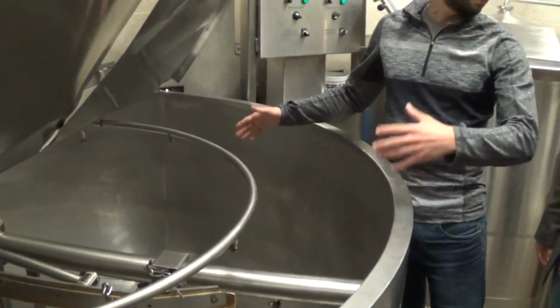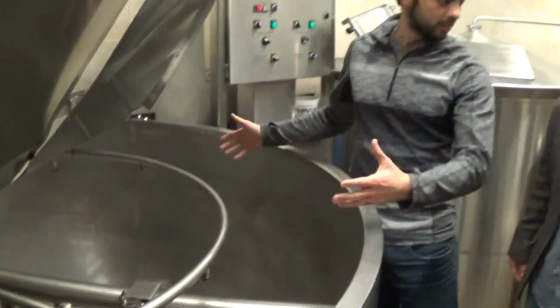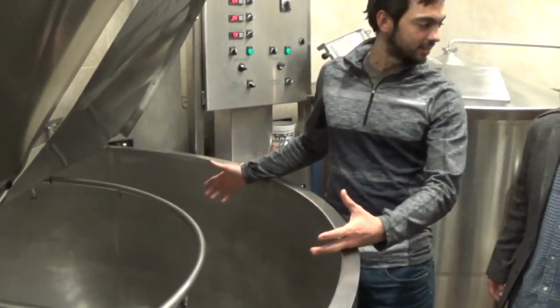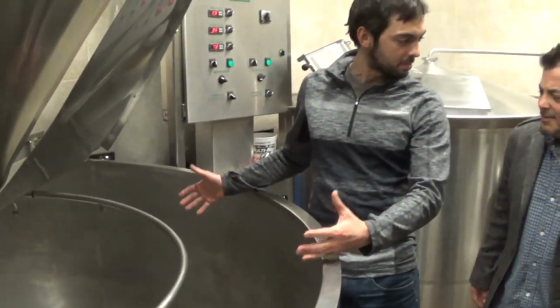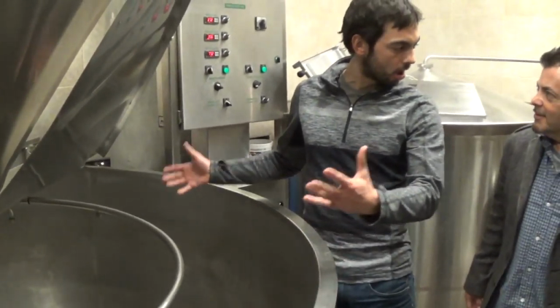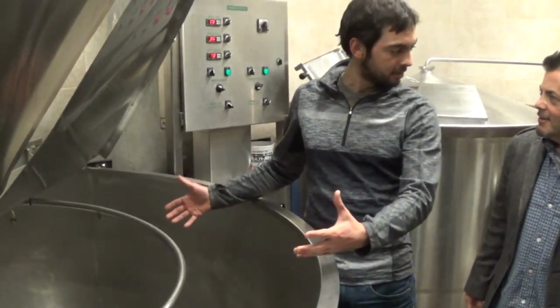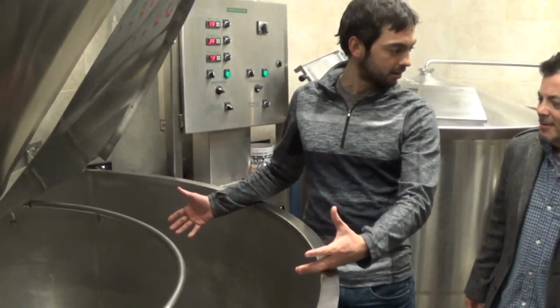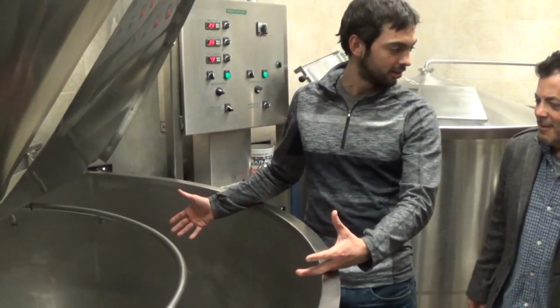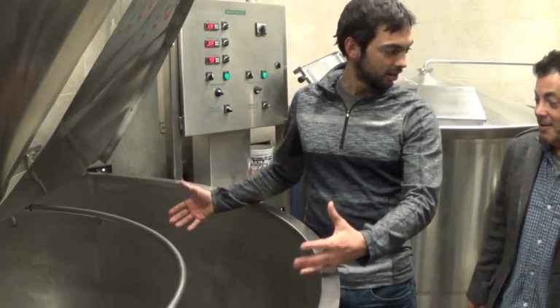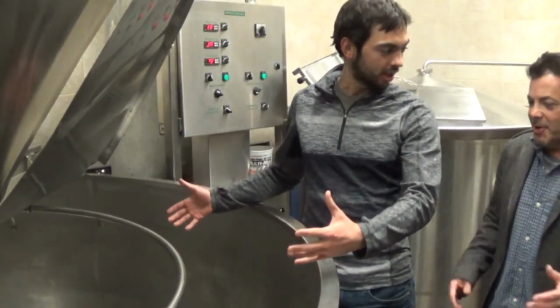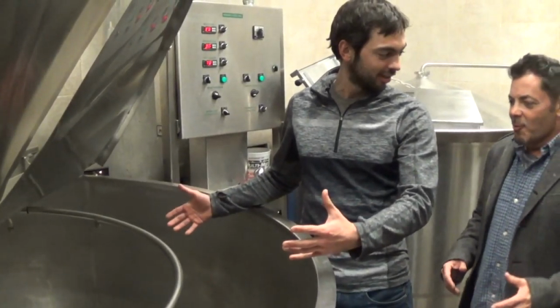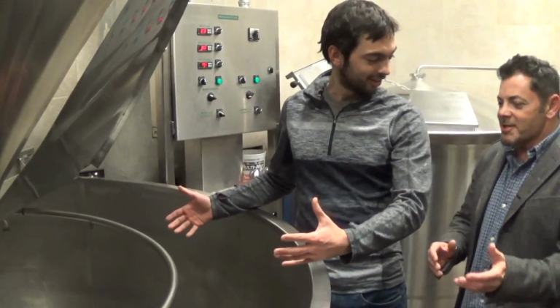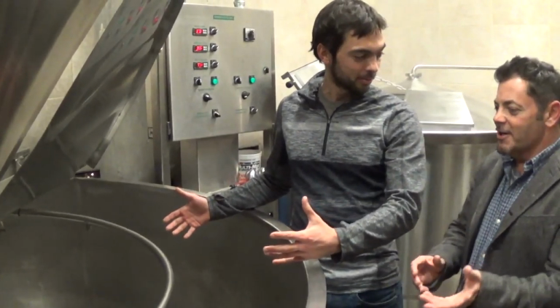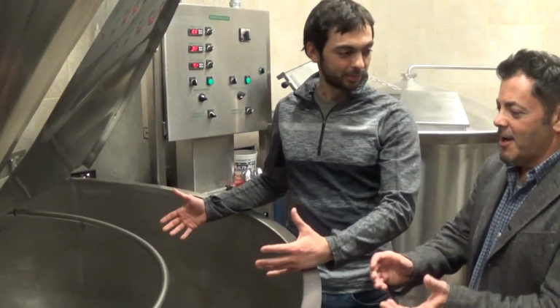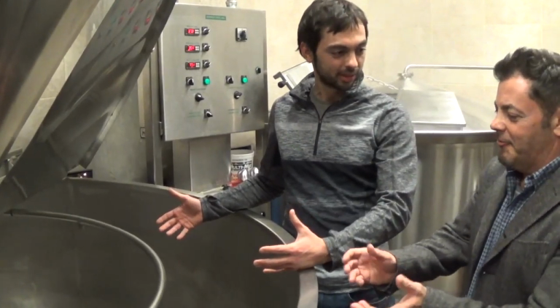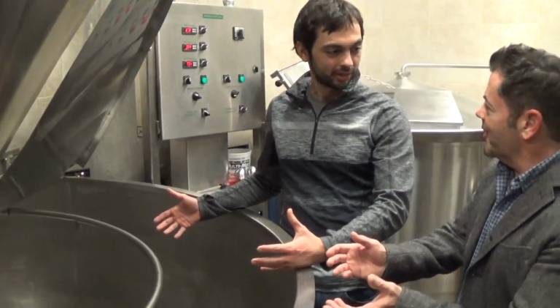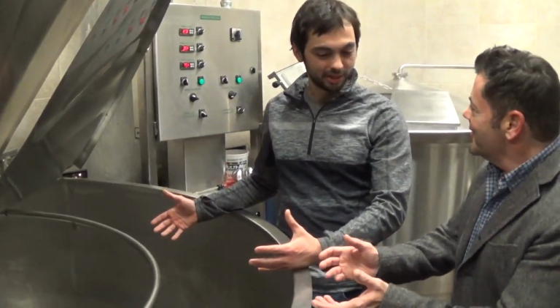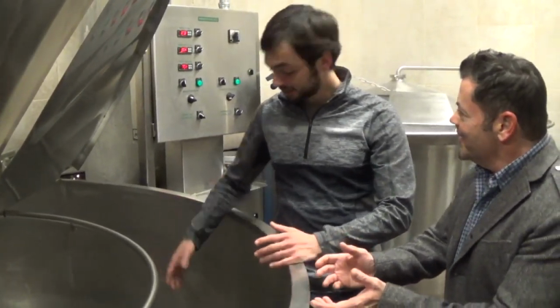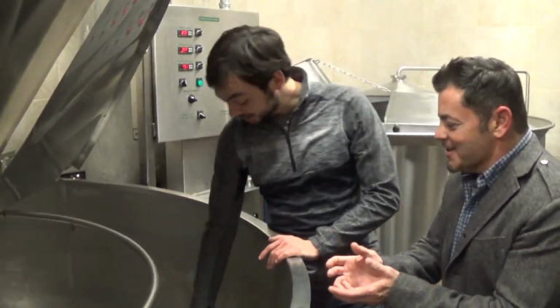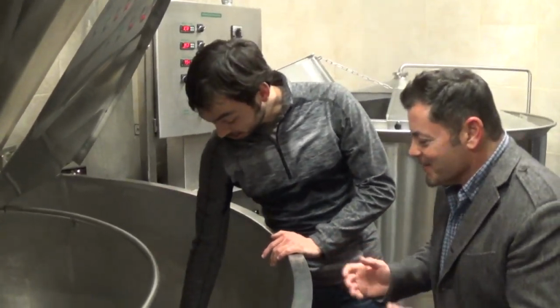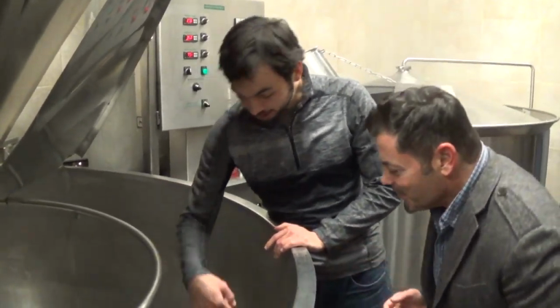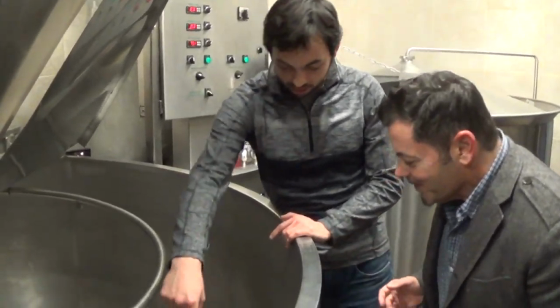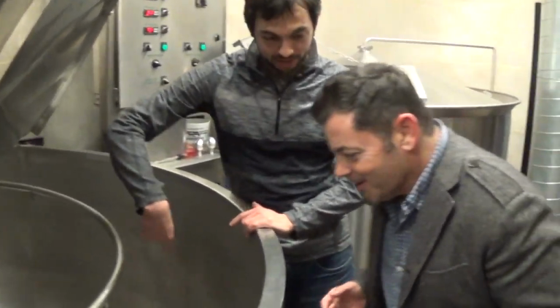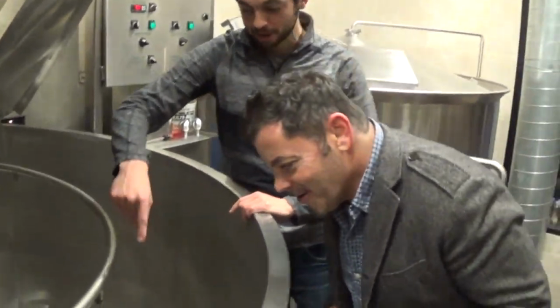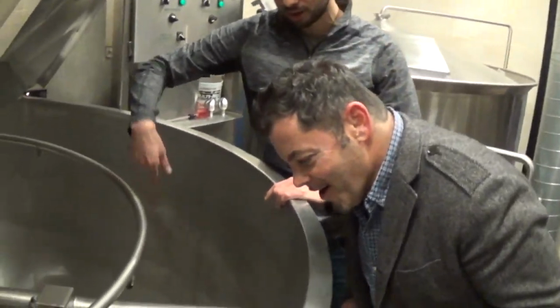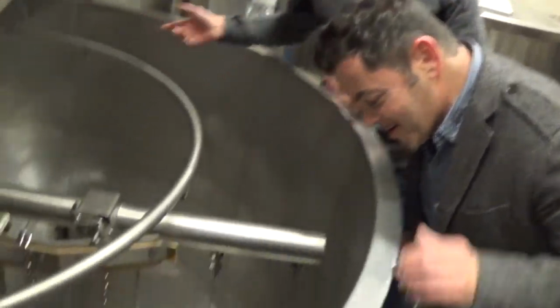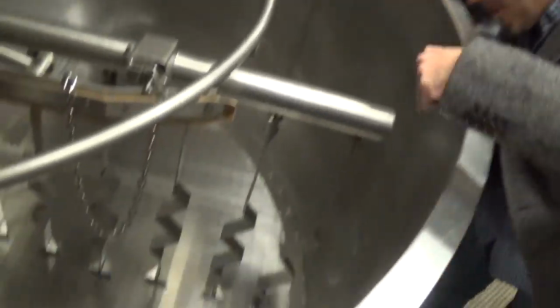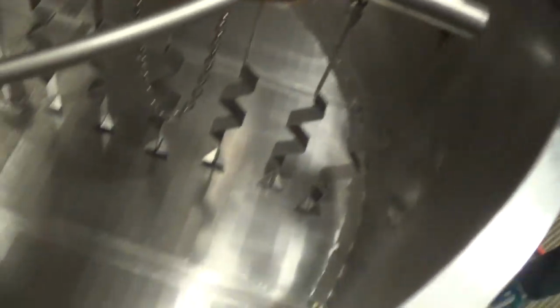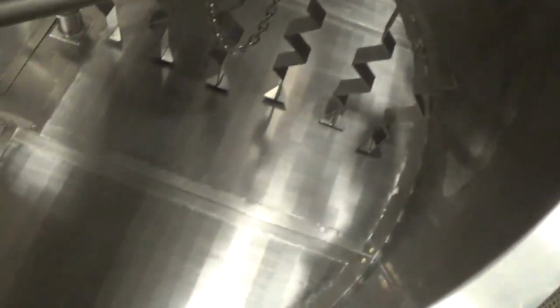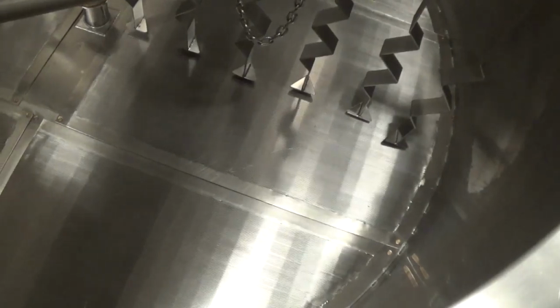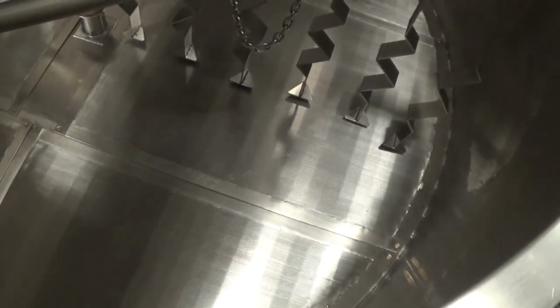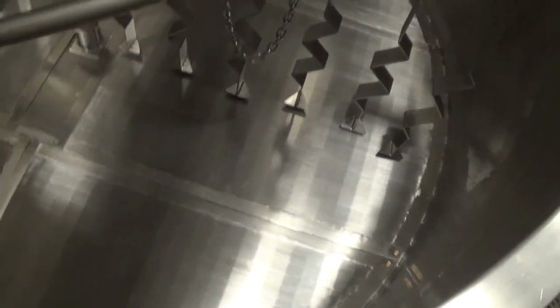Basically think of this like a big coffee maker. Where's the filter? That's it right there — the screen, this metal screen. So this is your filter.